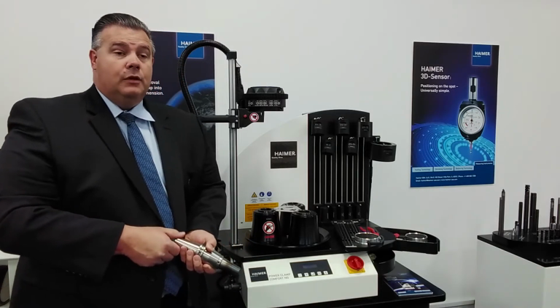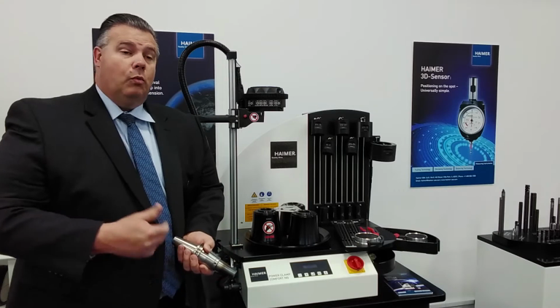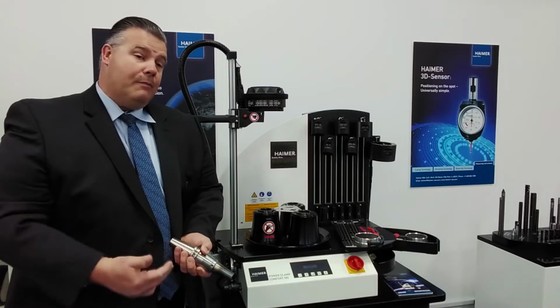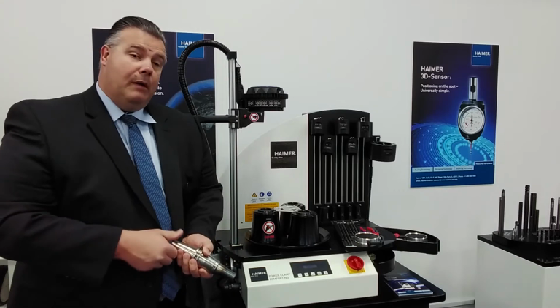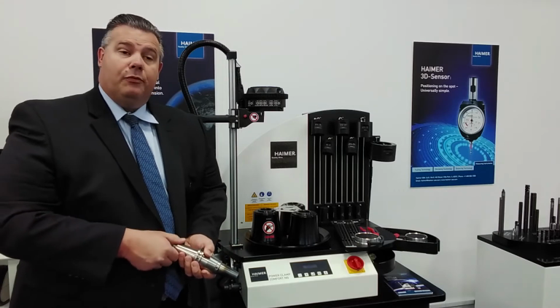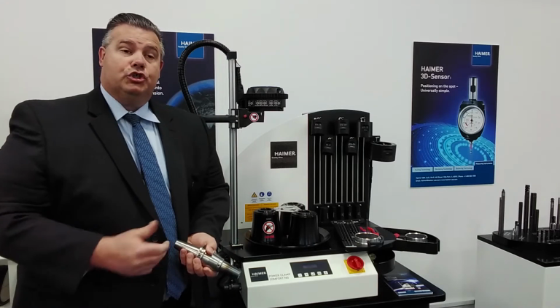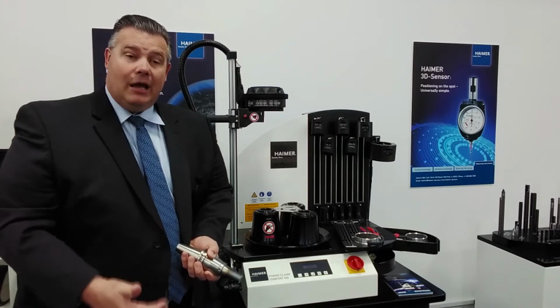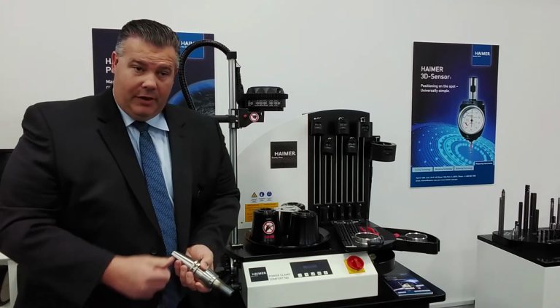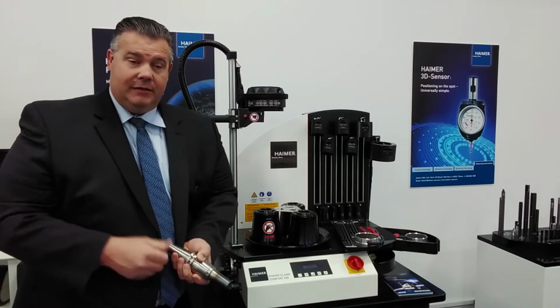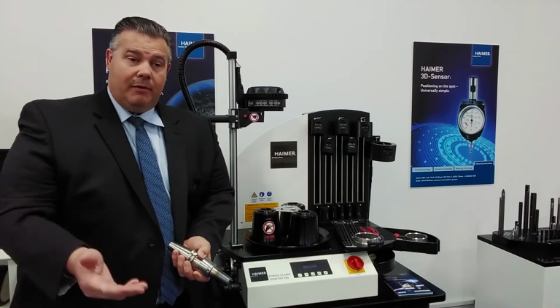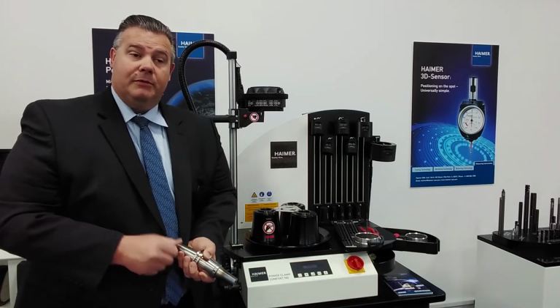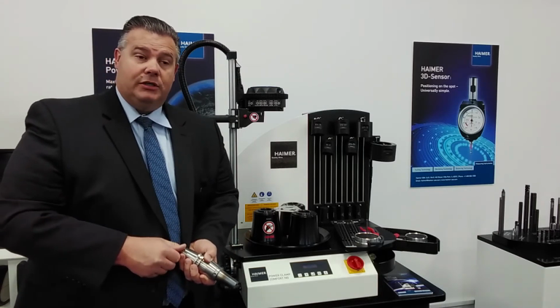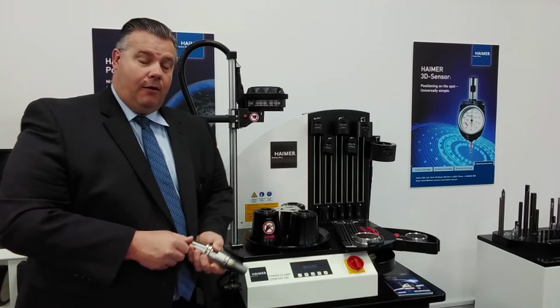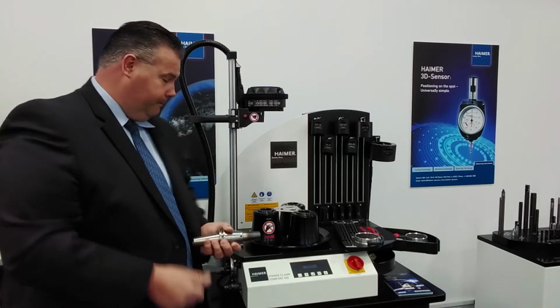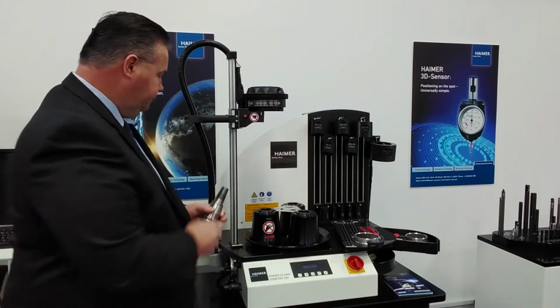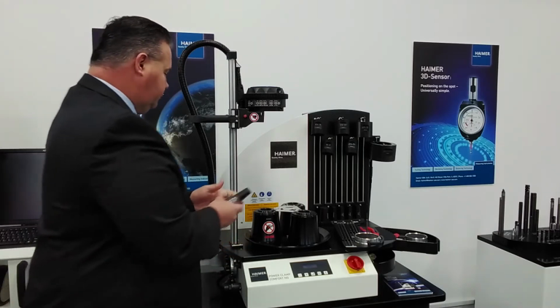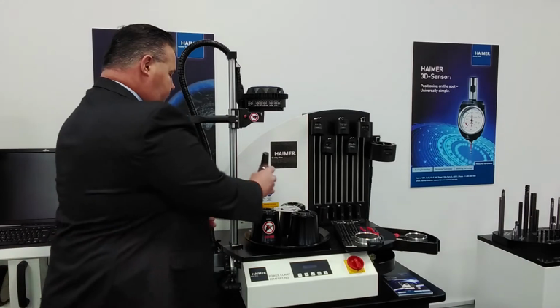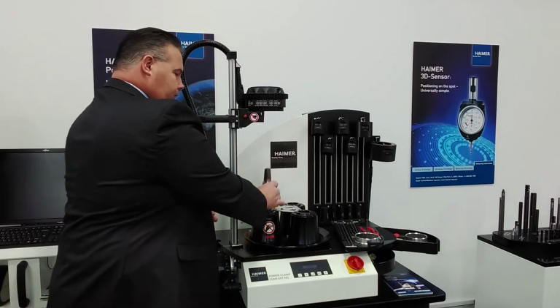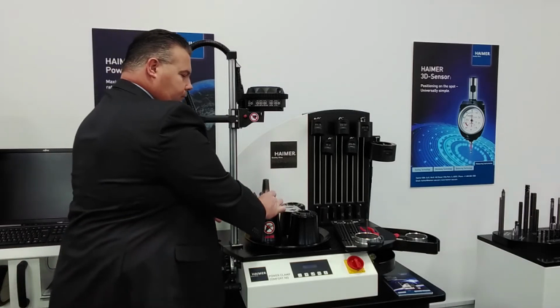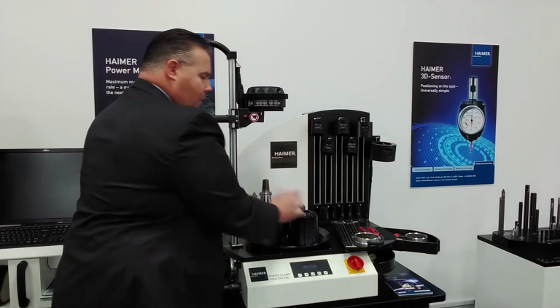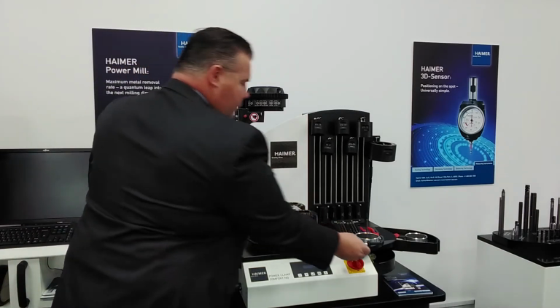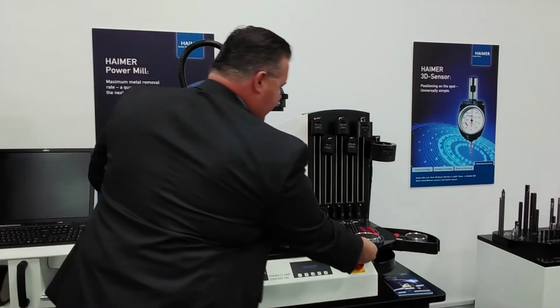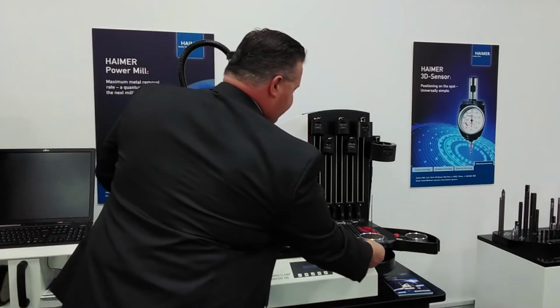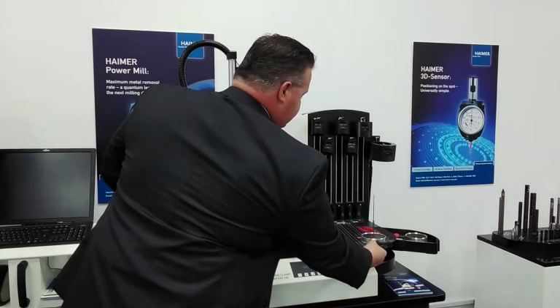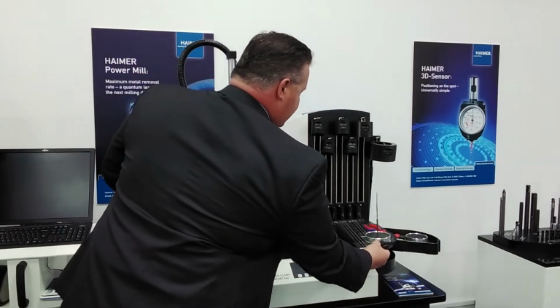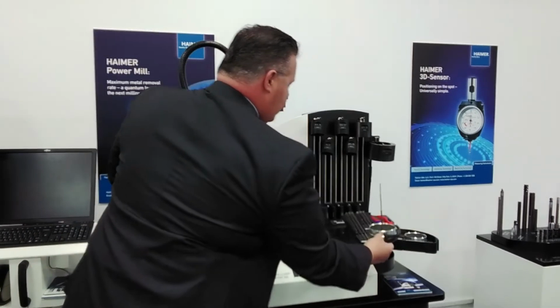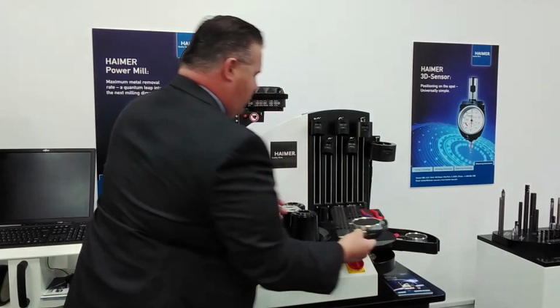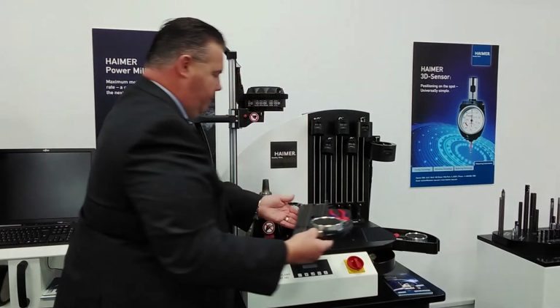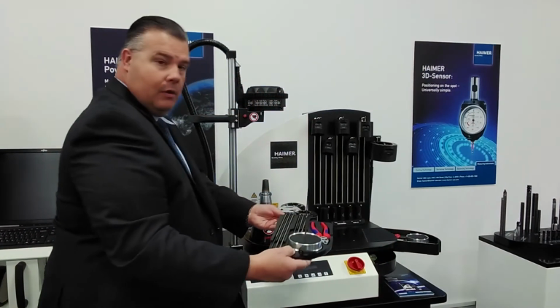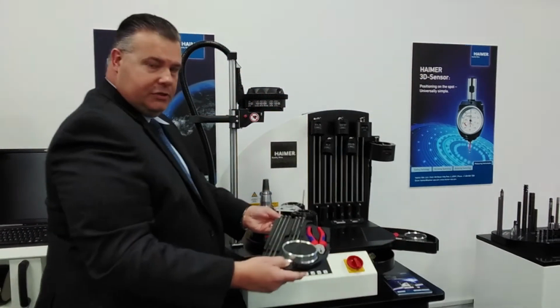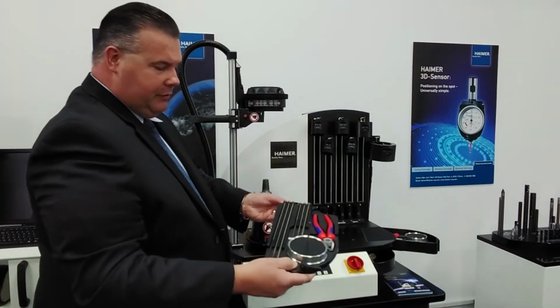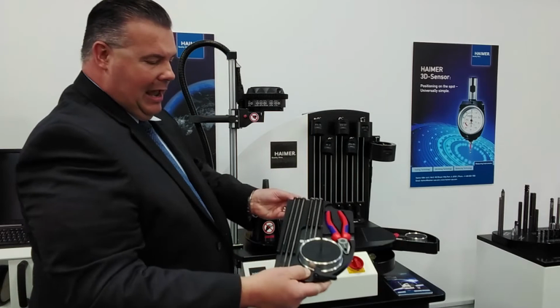So what Hymer came up with was the shrink out device, and that's what I want to demonstrate to you now. The shrink out device is a special chuck support with a series of rods.